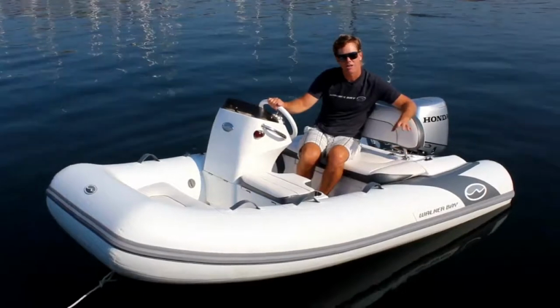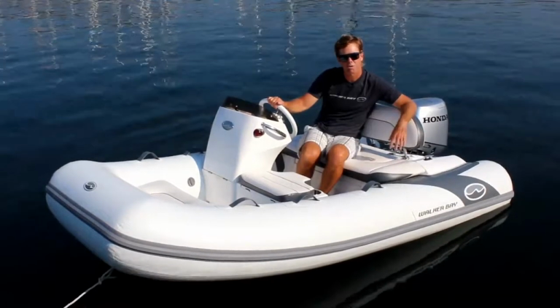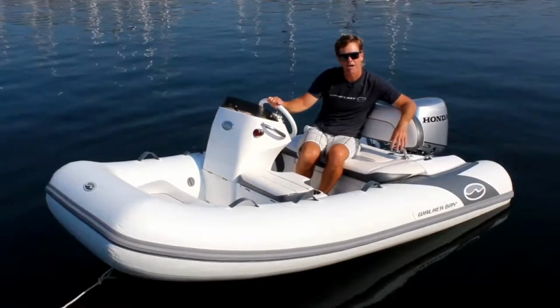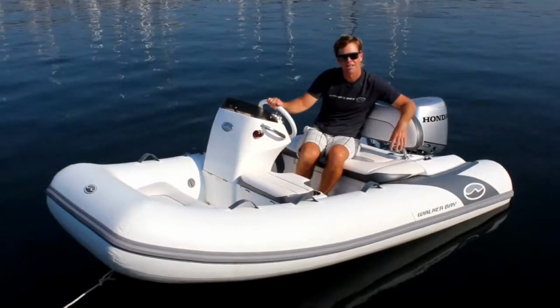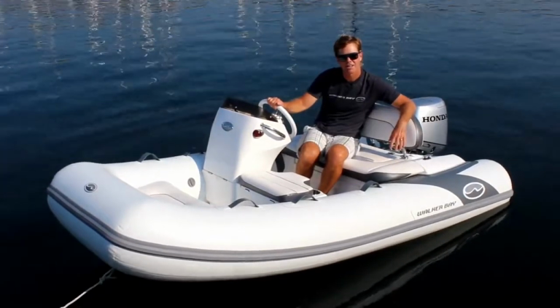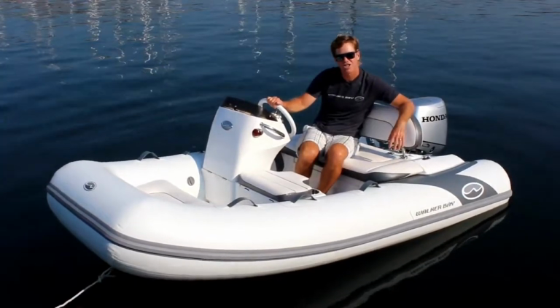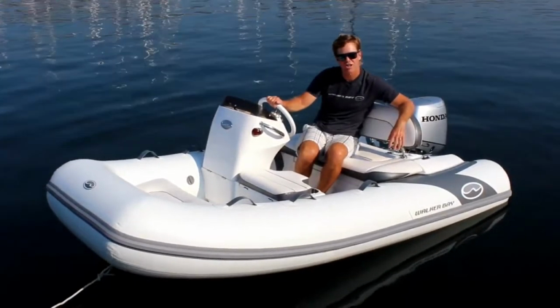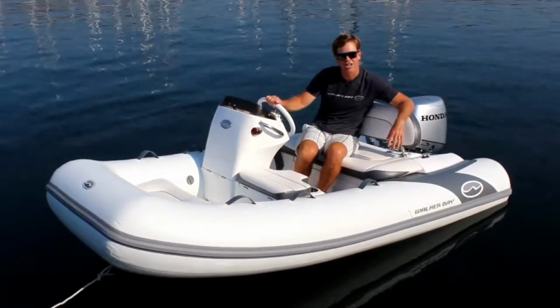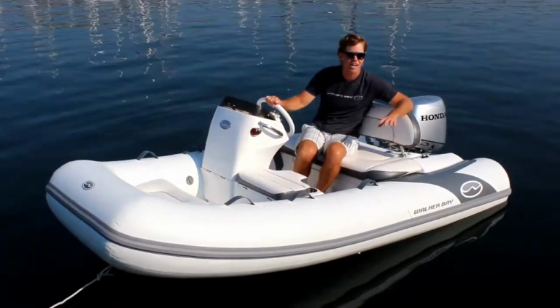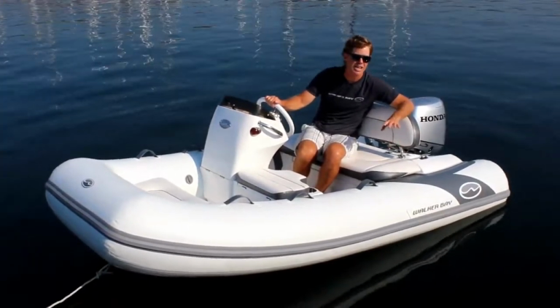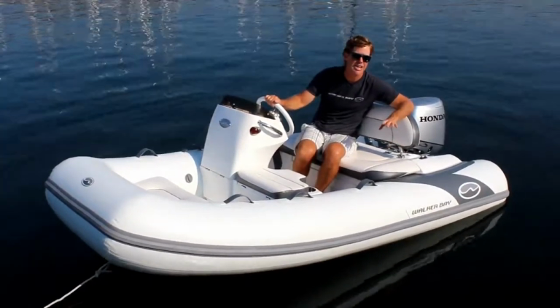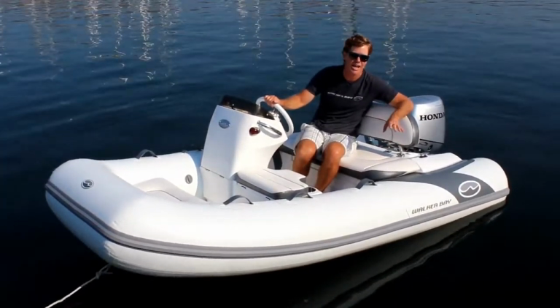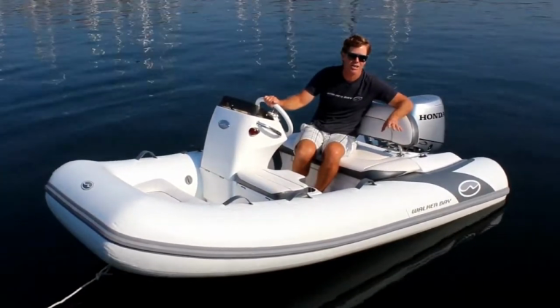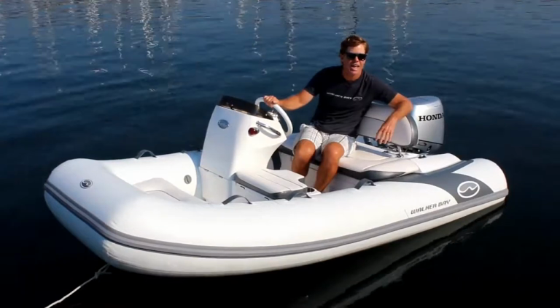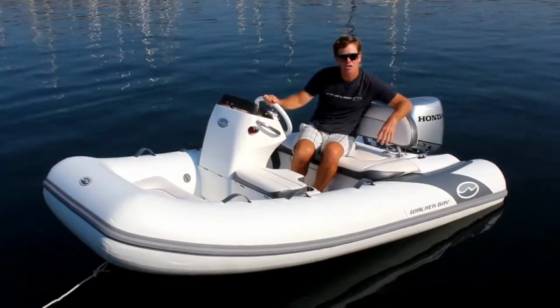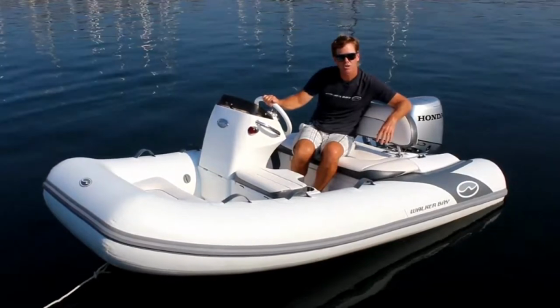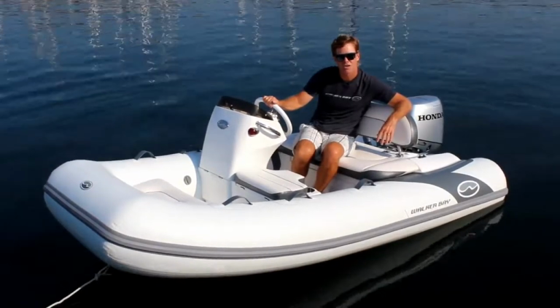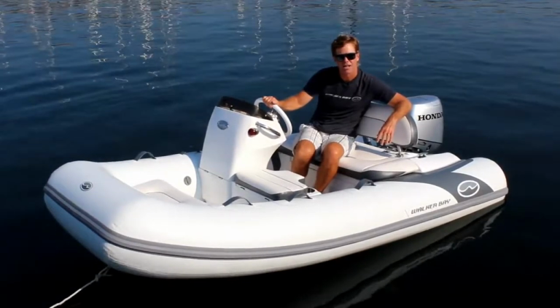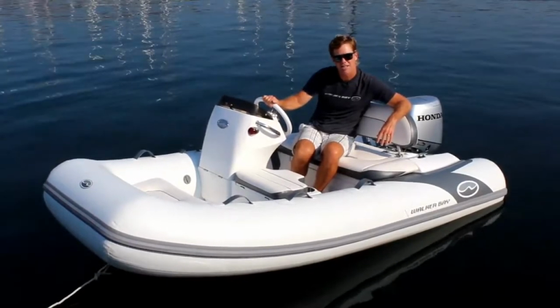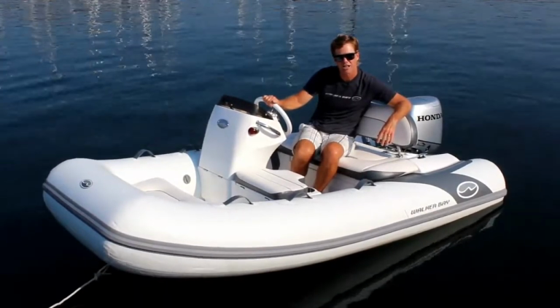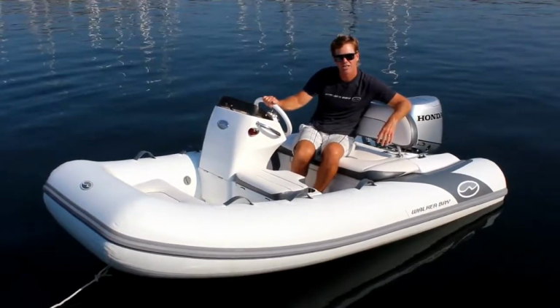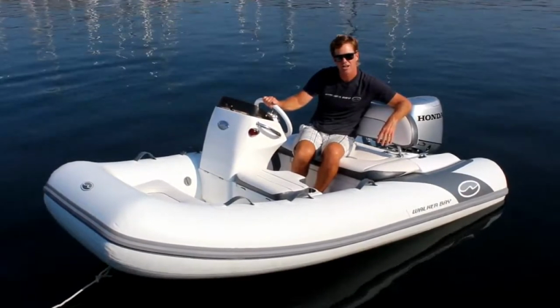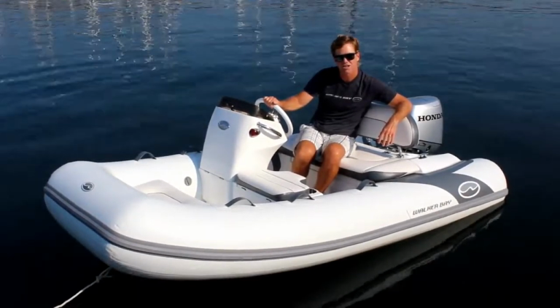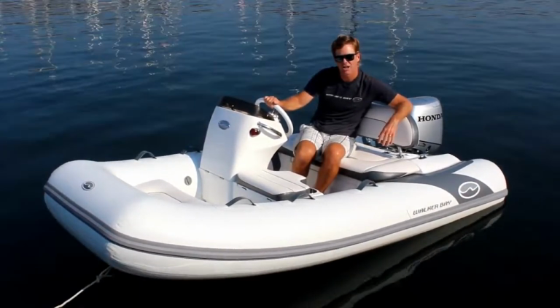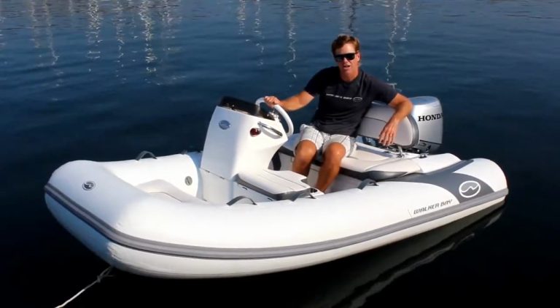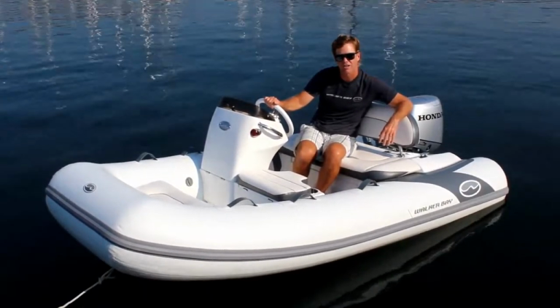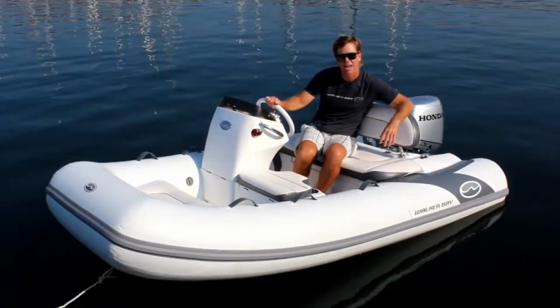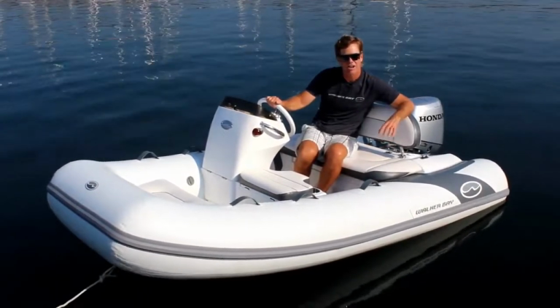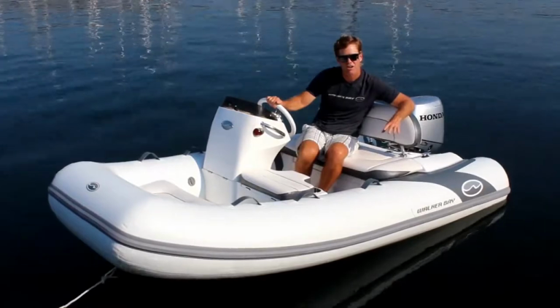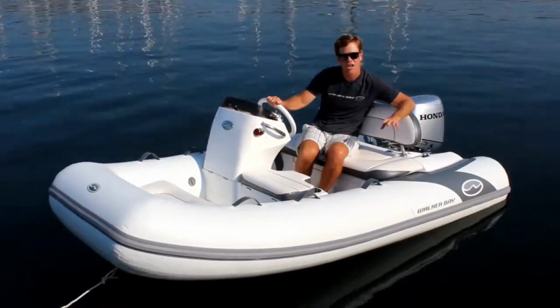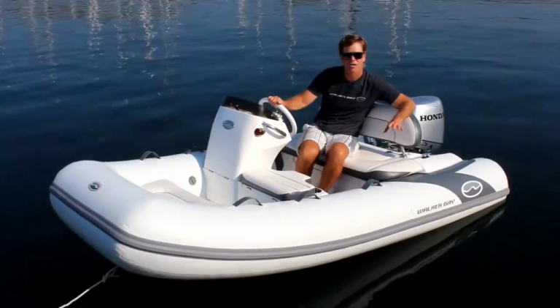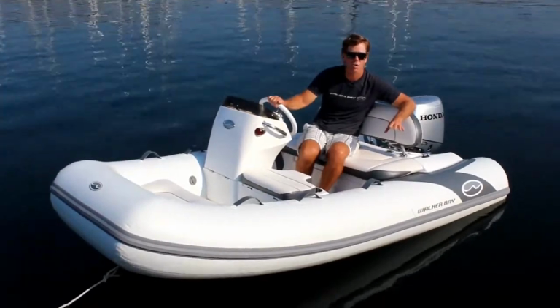Welcome to Walker Bay. This is the Generation LTE 10. It's the world's first light deluxe 10-foot console tender. And here are 10 reasons why.